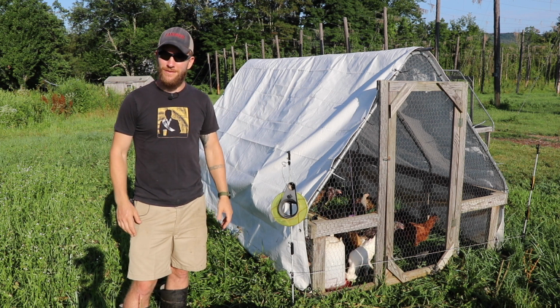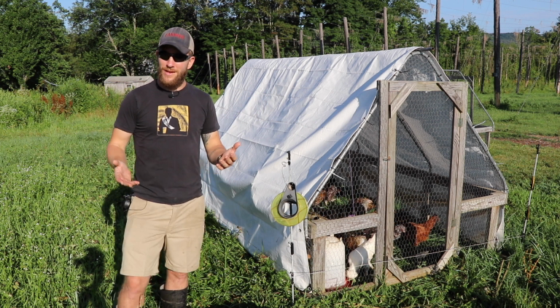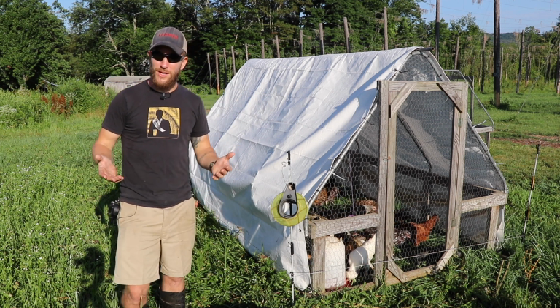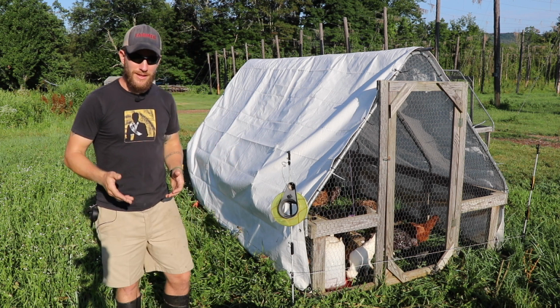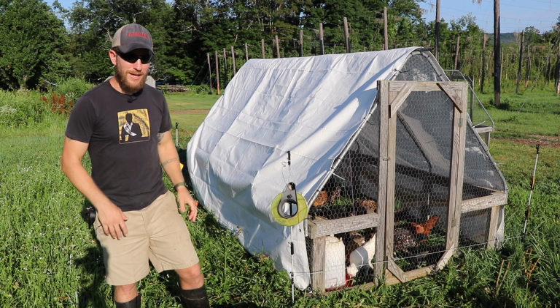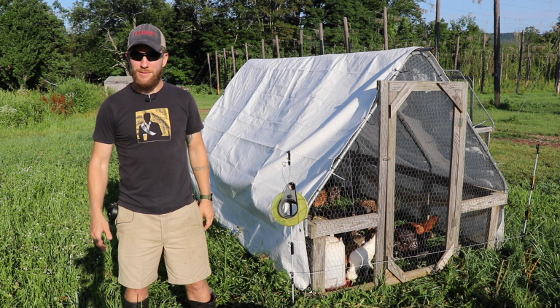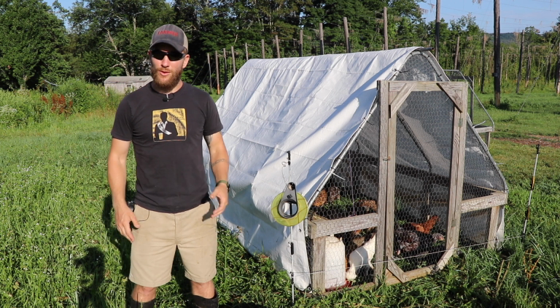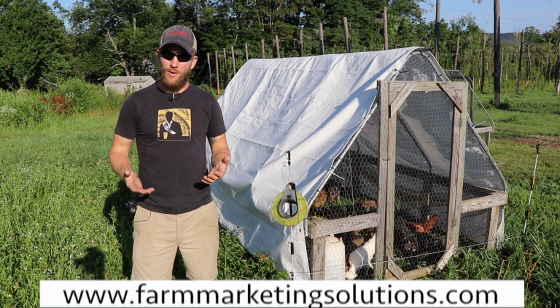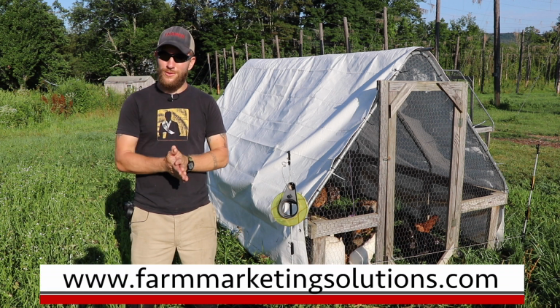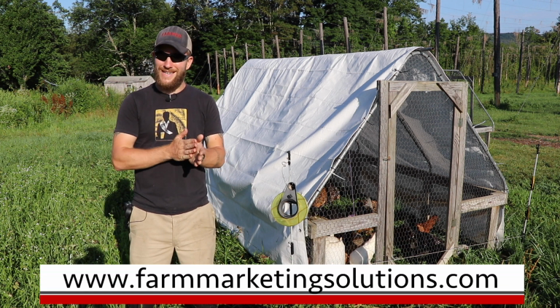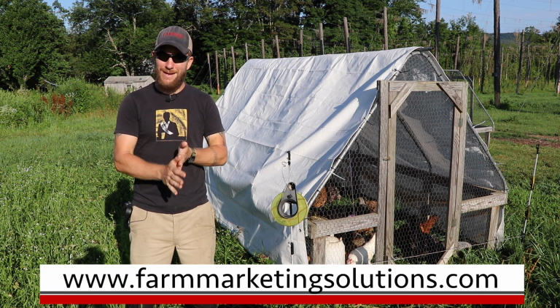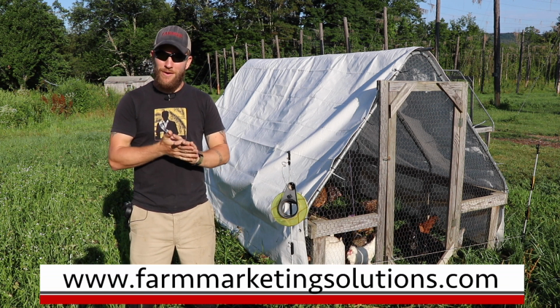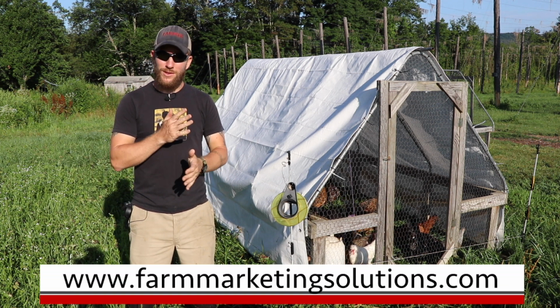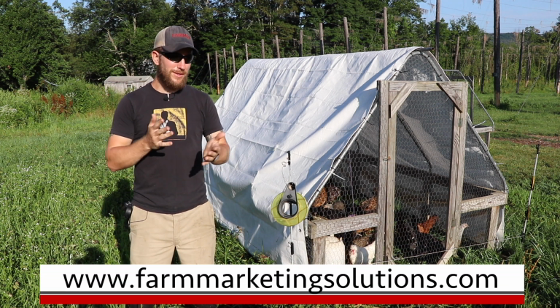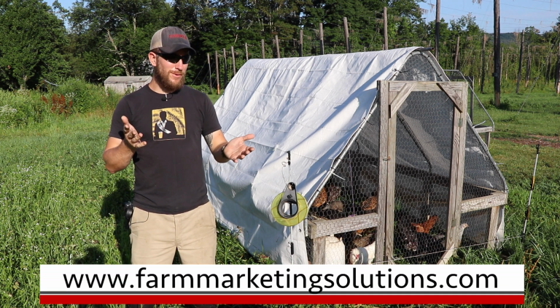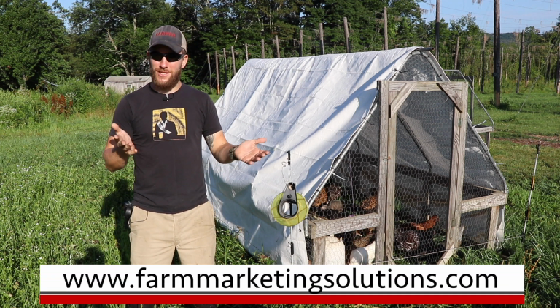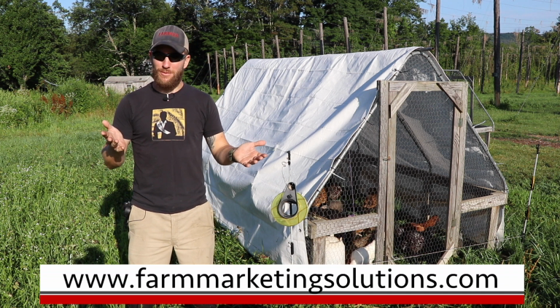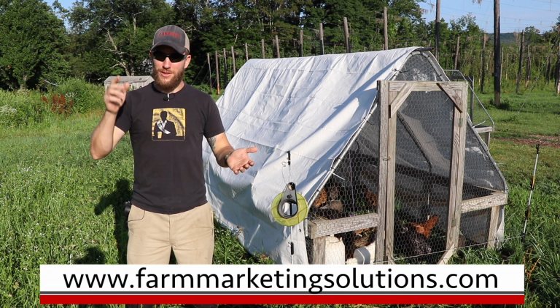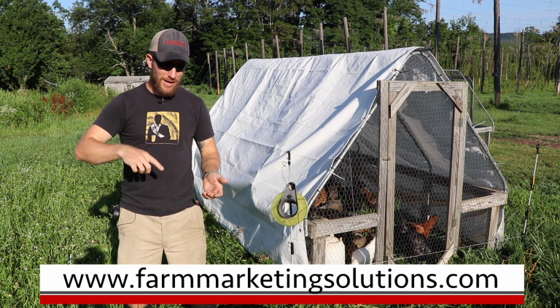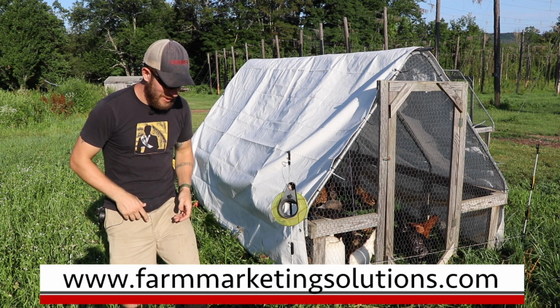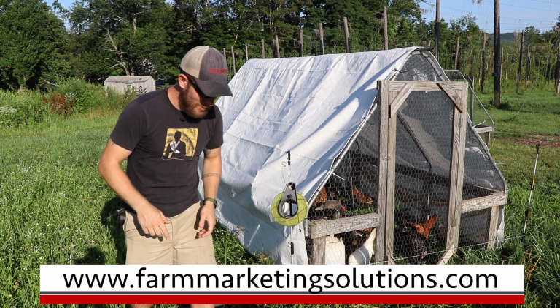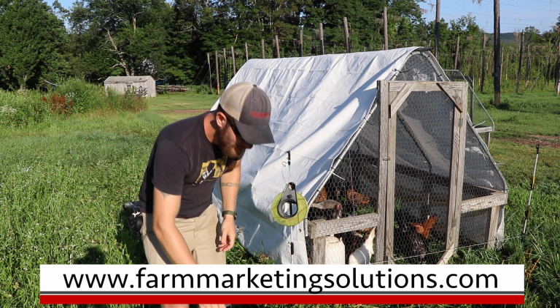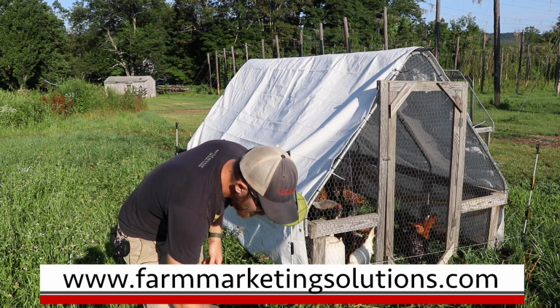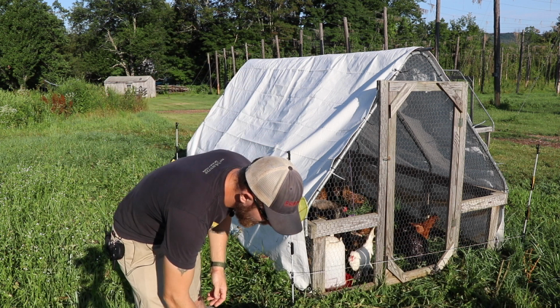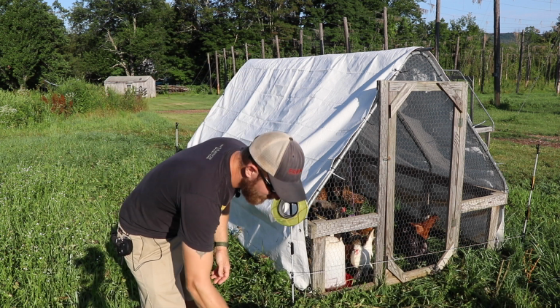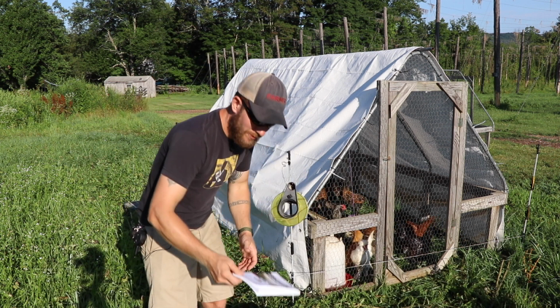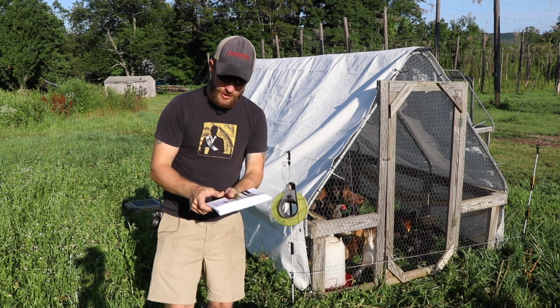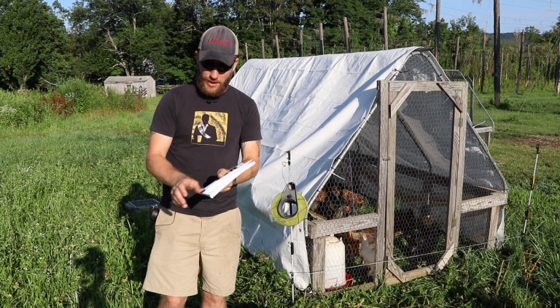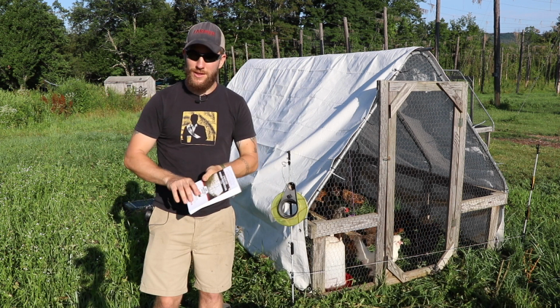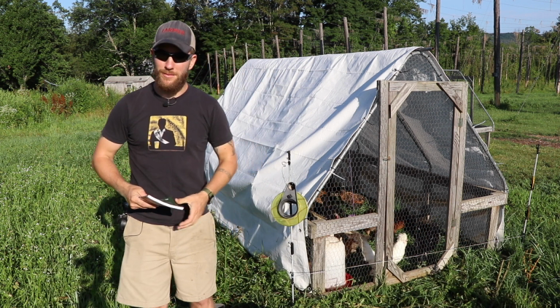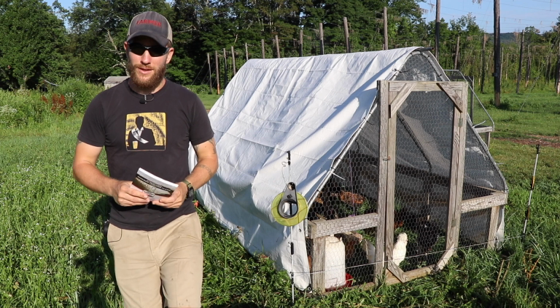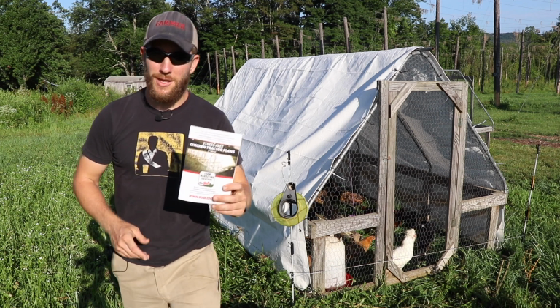If you have any questions you can leave them in the comment section below or go to farmarketingsolutions.com — go to the bottom and you can ask me a question. For those of you interested, by the end of this video I'm going to put a shameless plug in here.